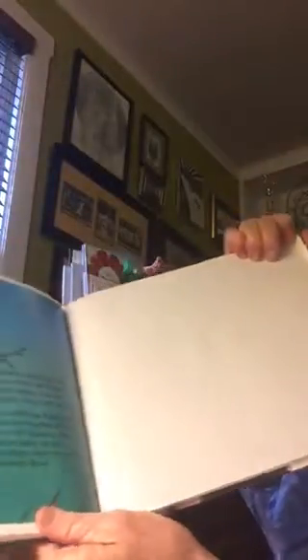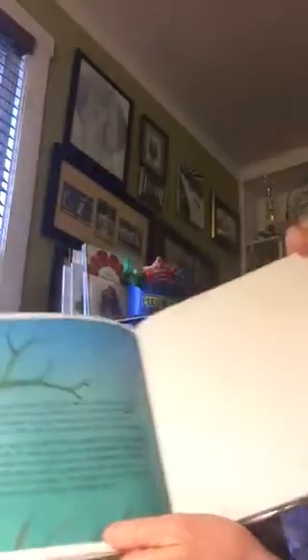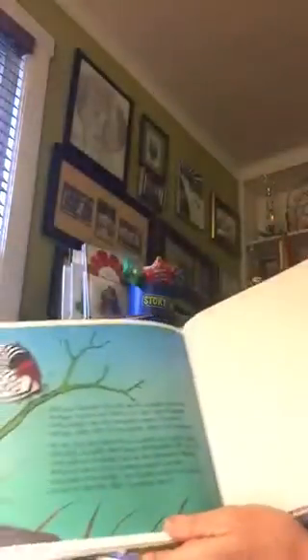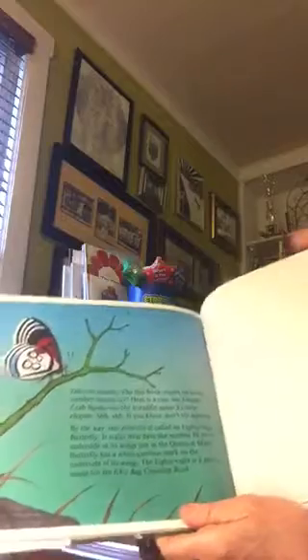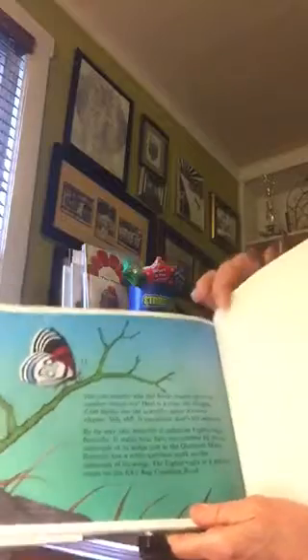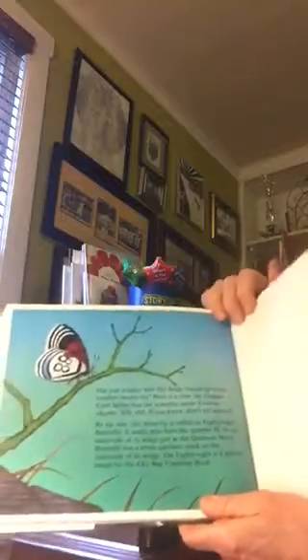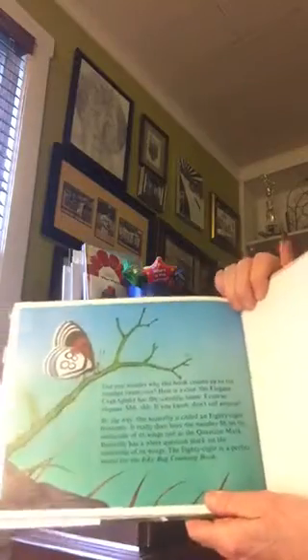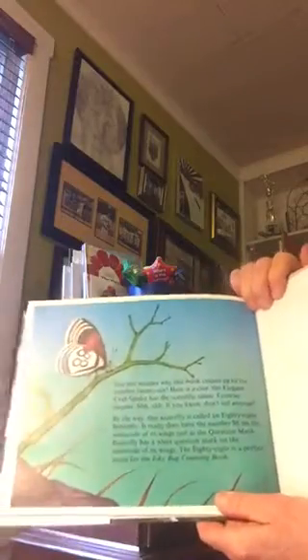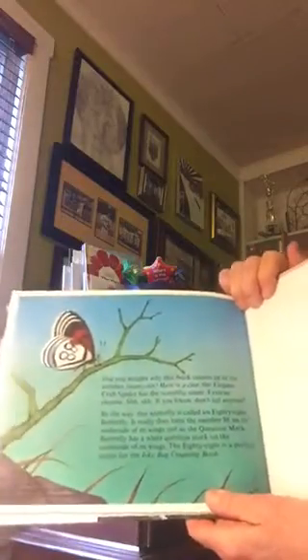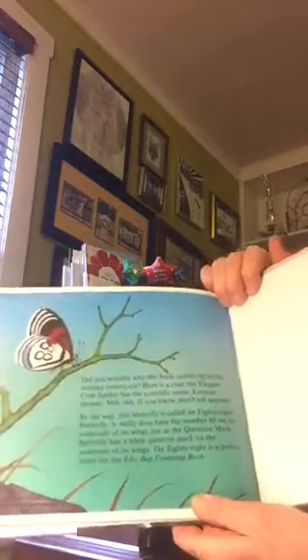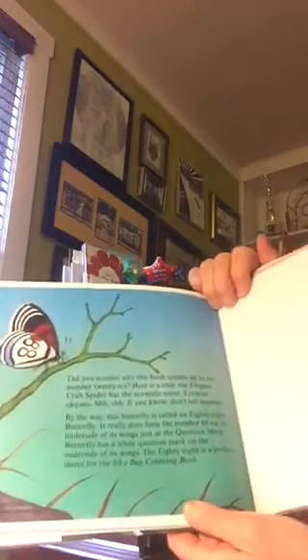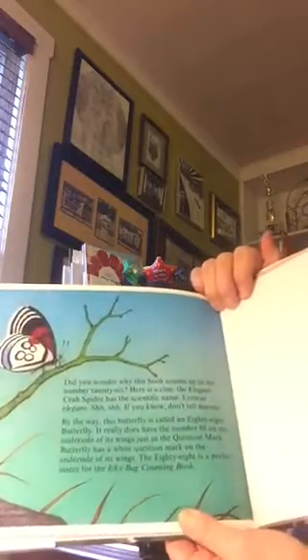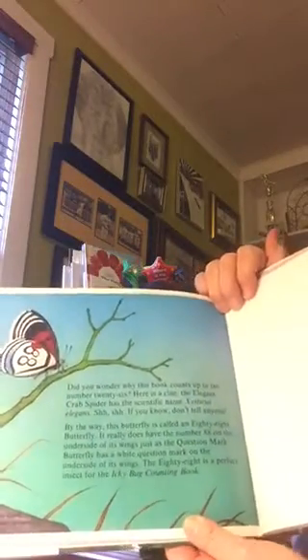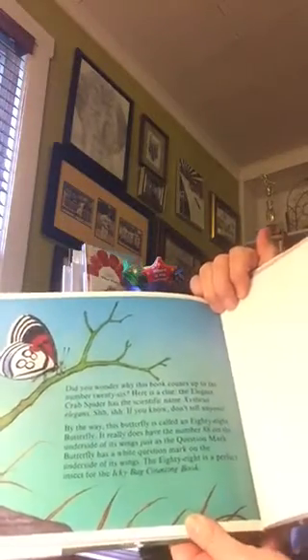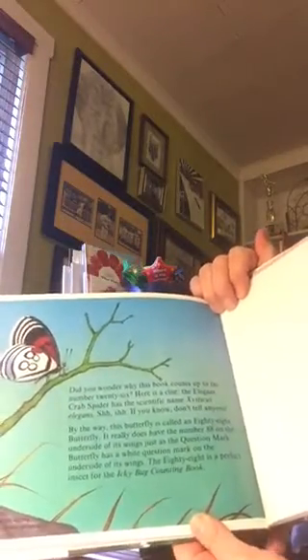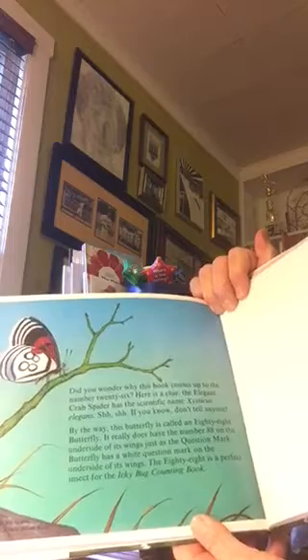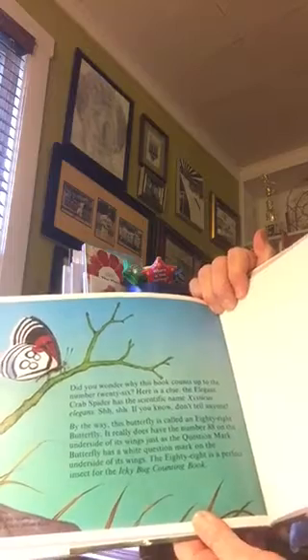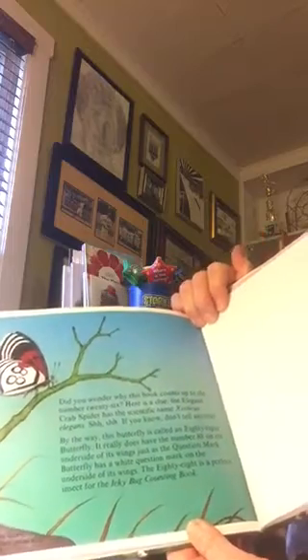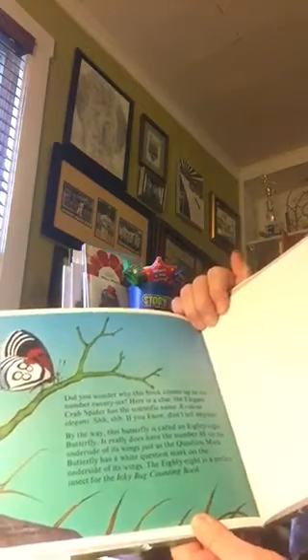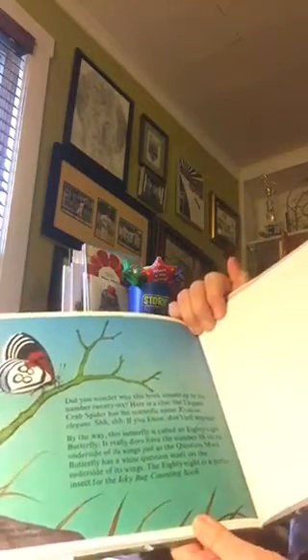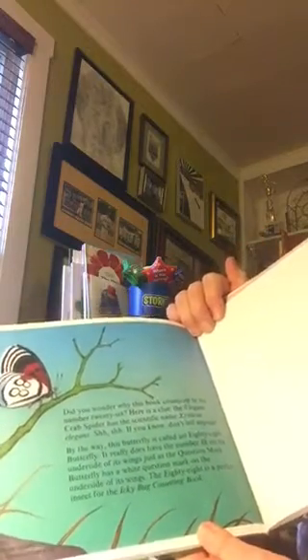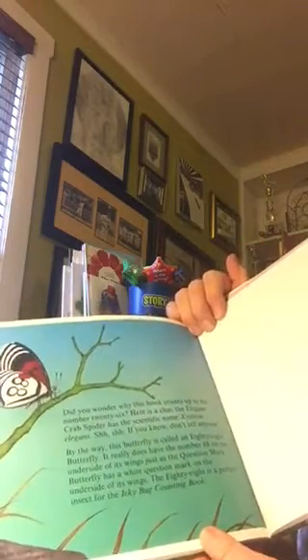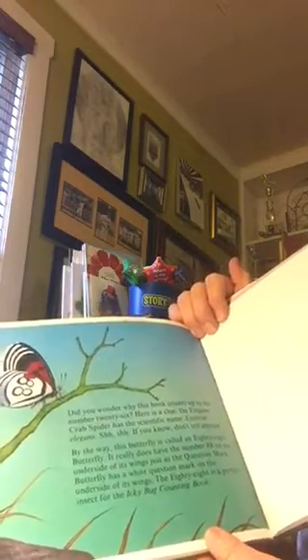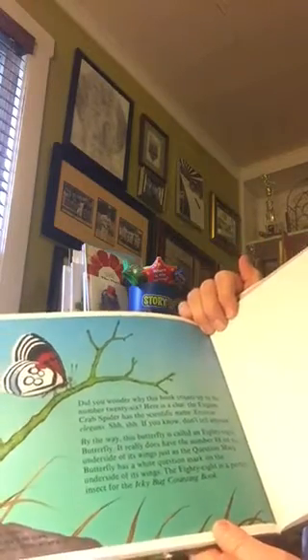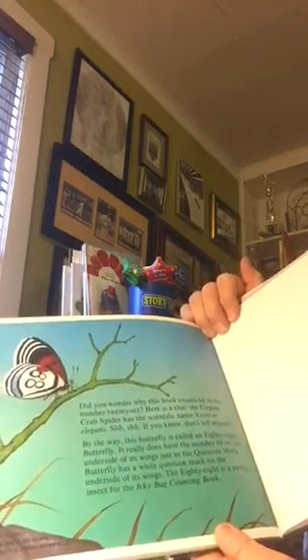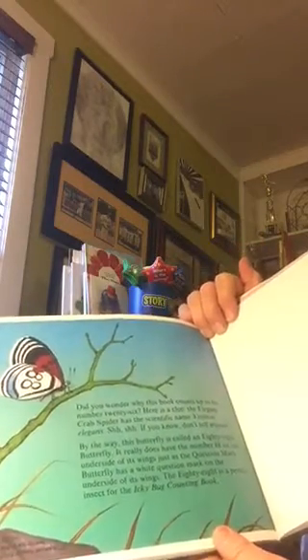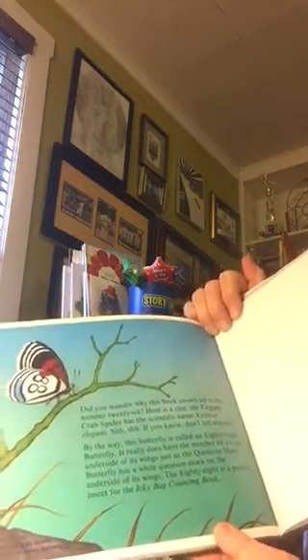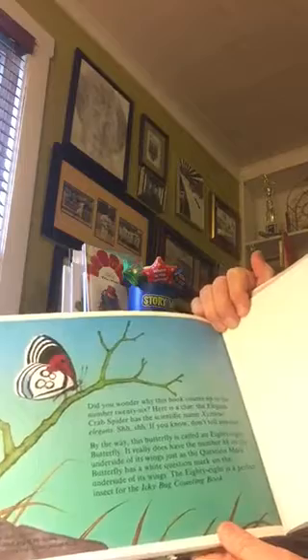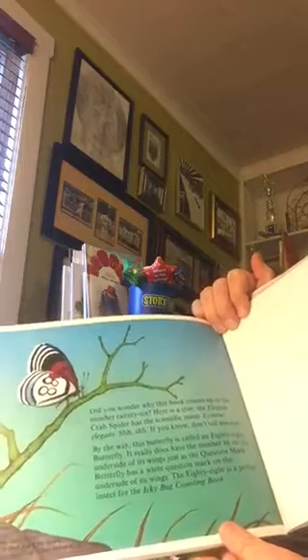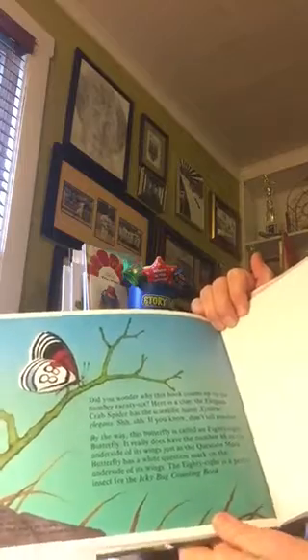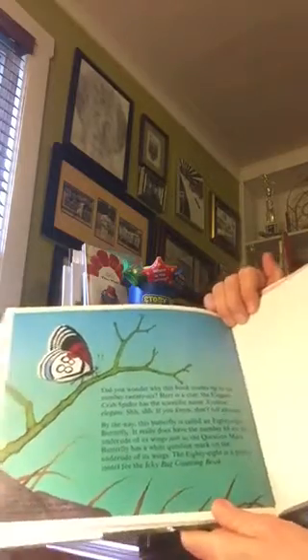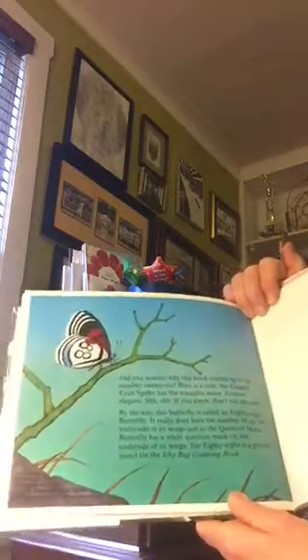Did you wonder why this book counts up to the number twenty-six? Here's a clue: the elegant crab spider has the scientific name Cysticus elegans. If you know, don't tell anyone.